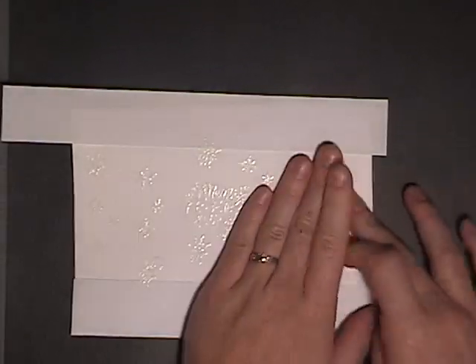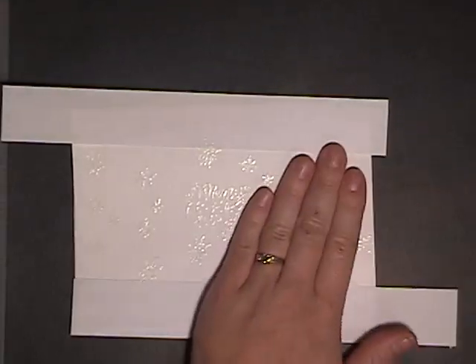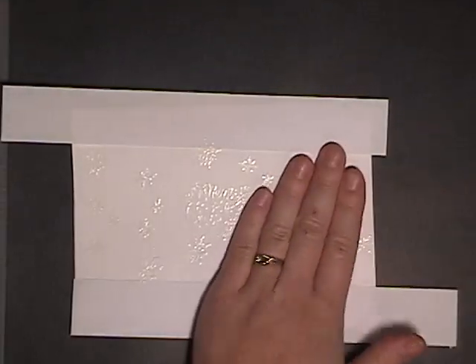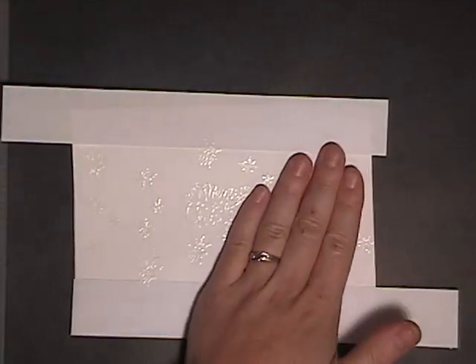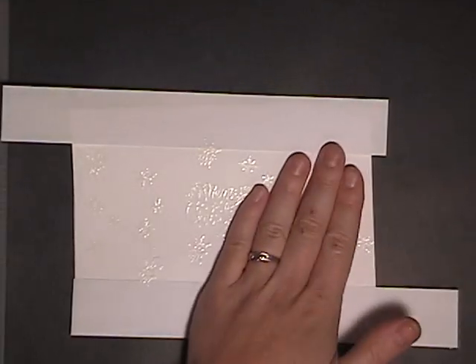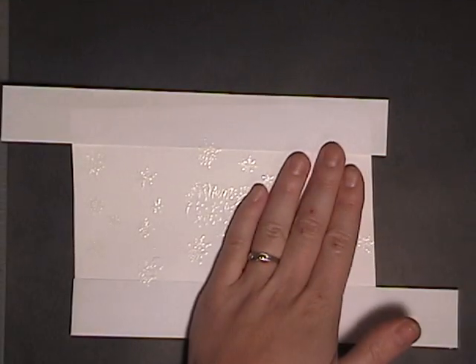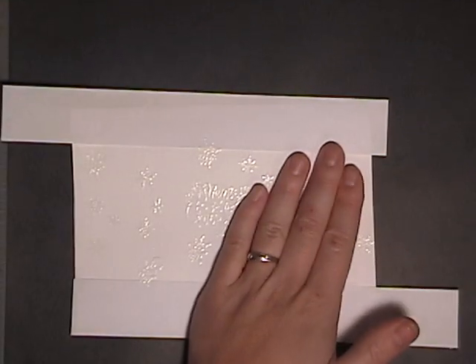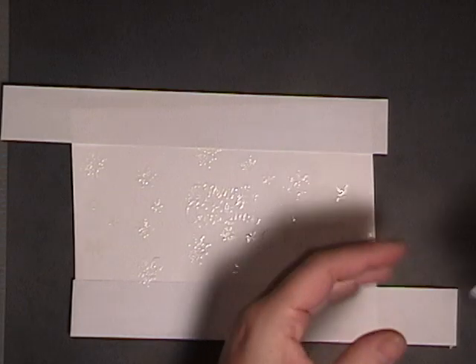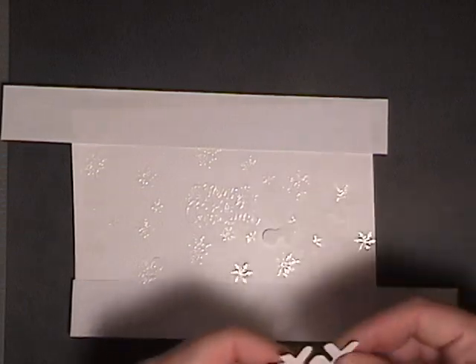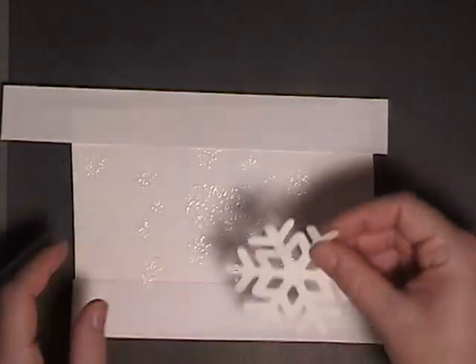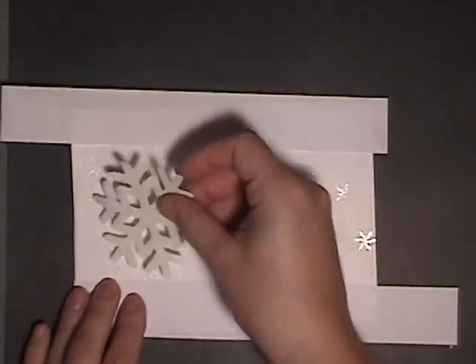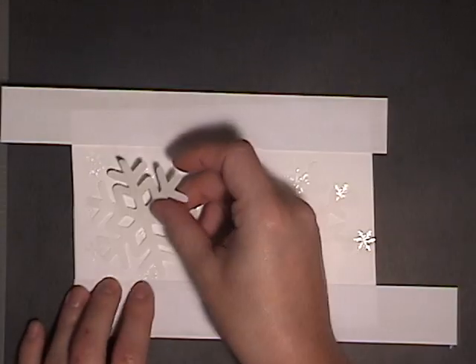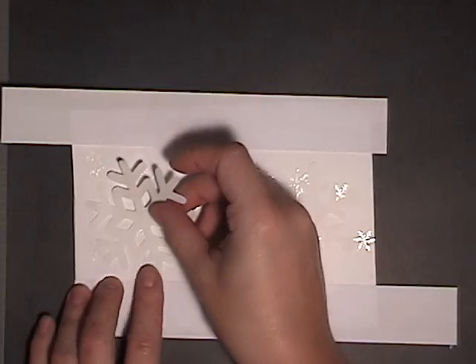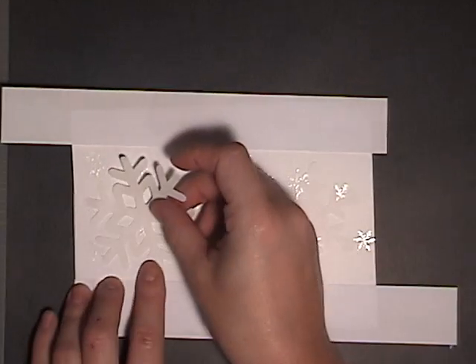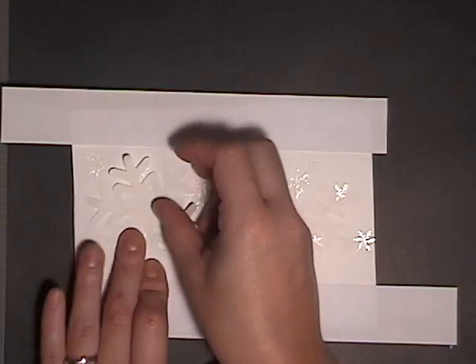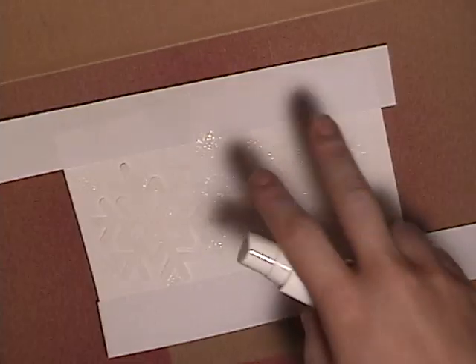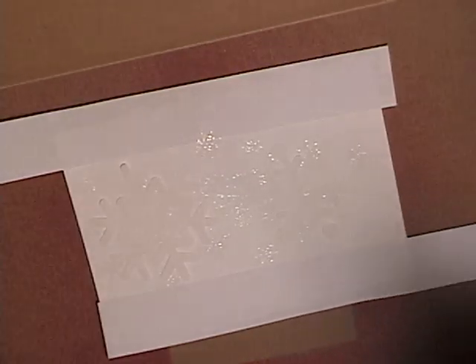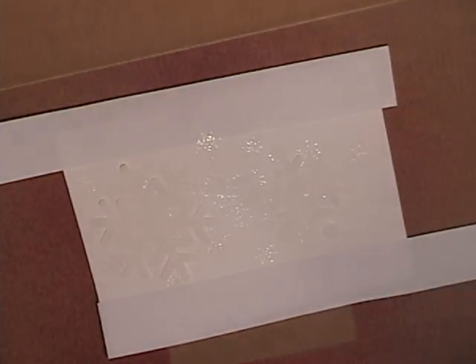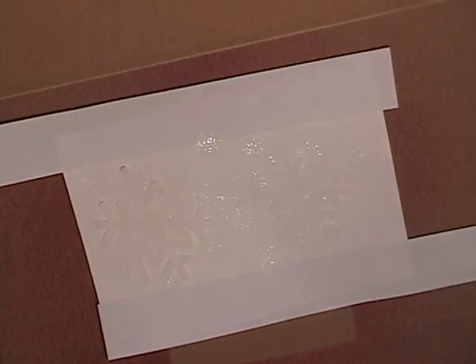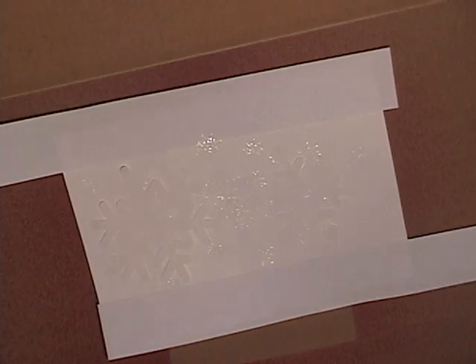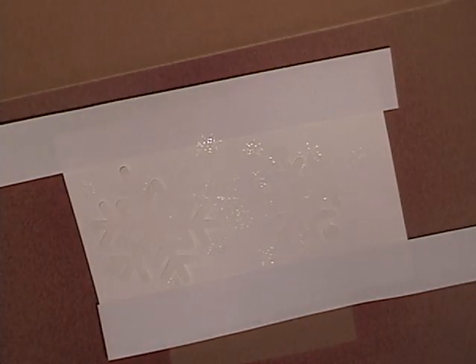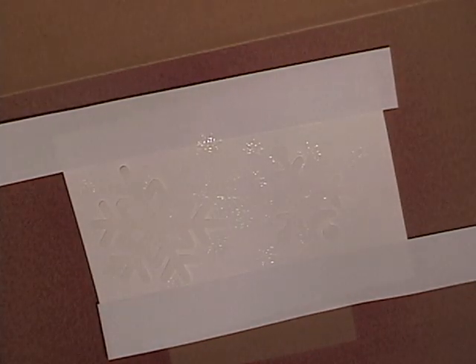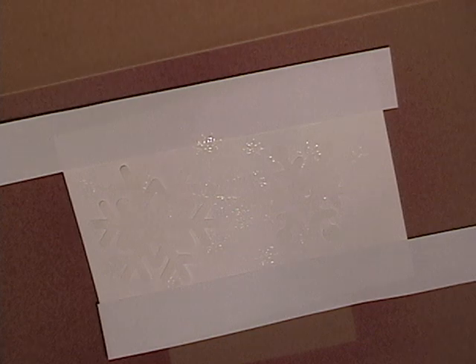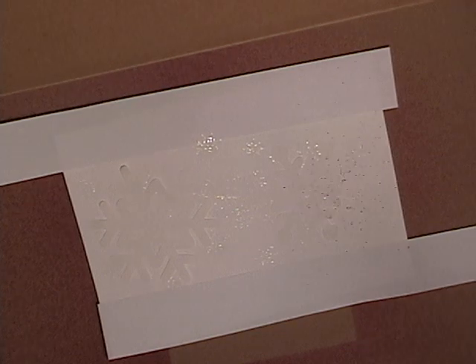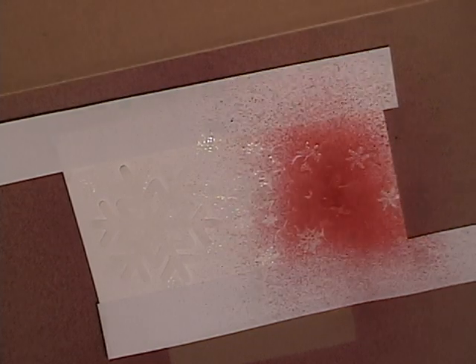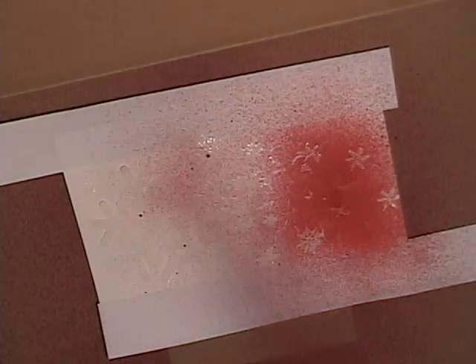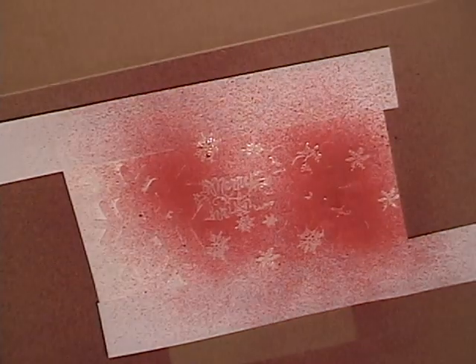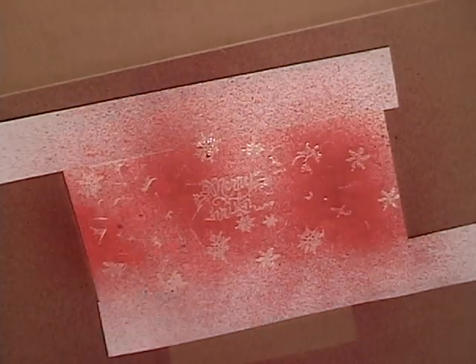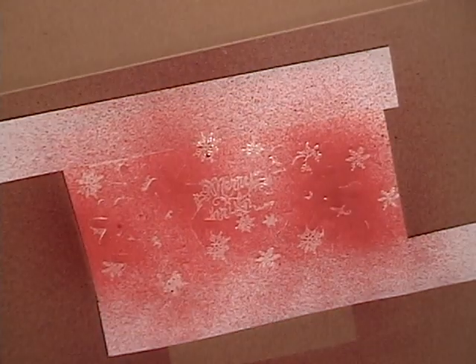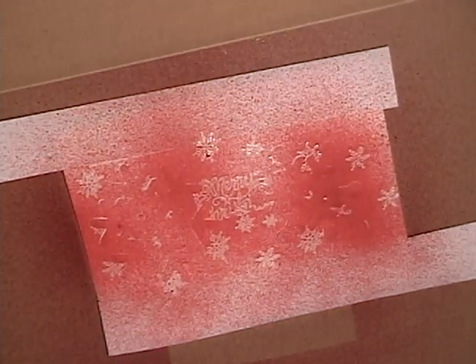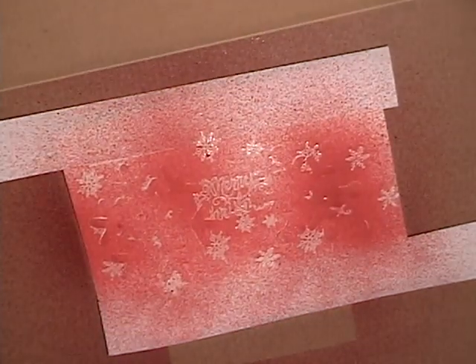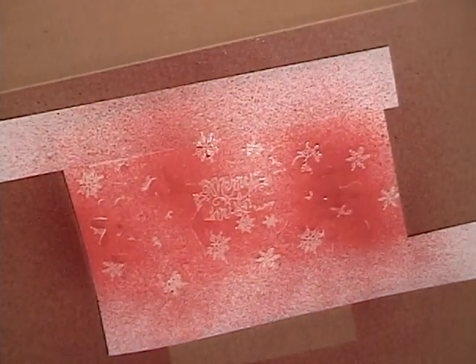These cutouts are done with my Slice — I used my basic shapes with seasons. And I'm going to spray with Maya Road Maya Mist in the color of red.